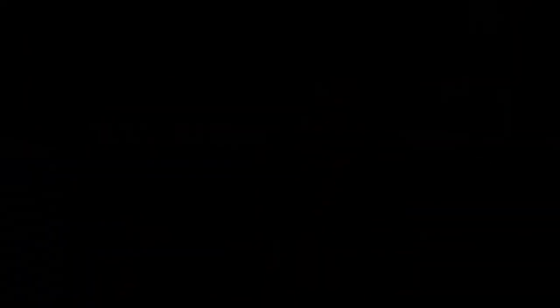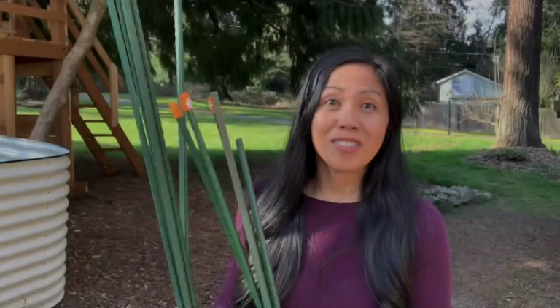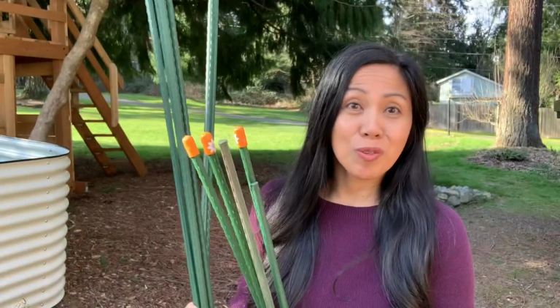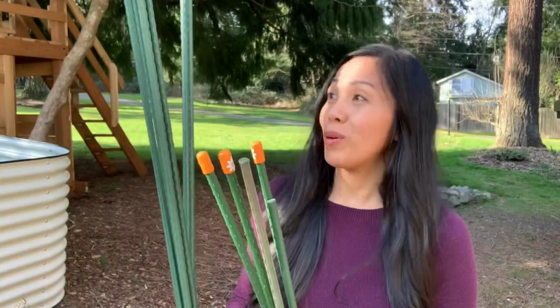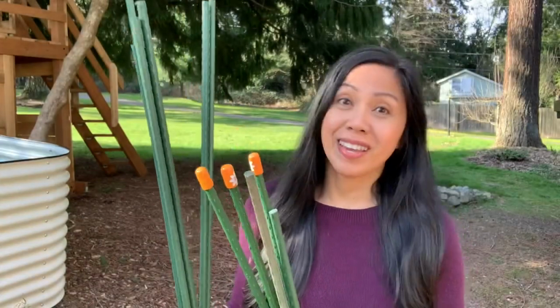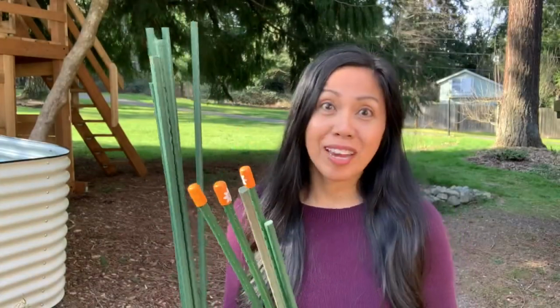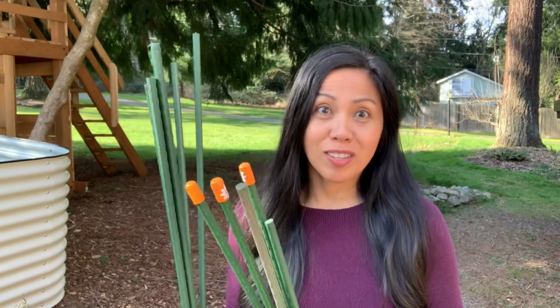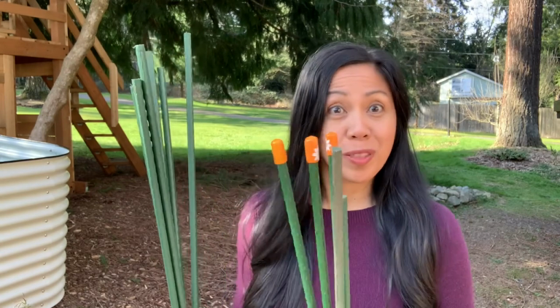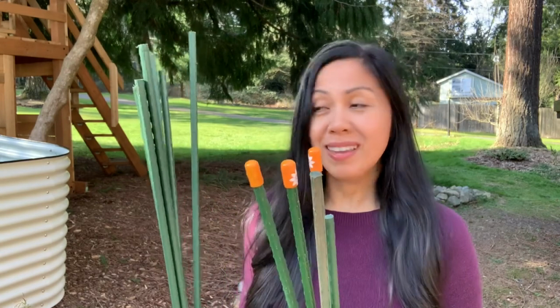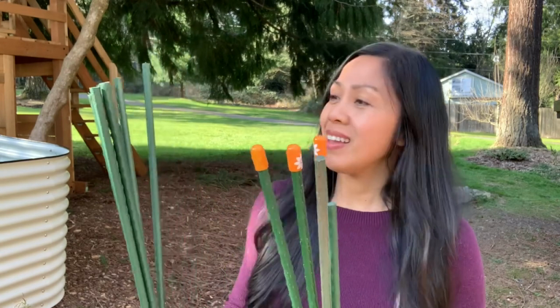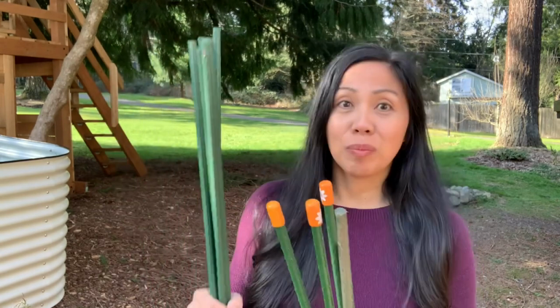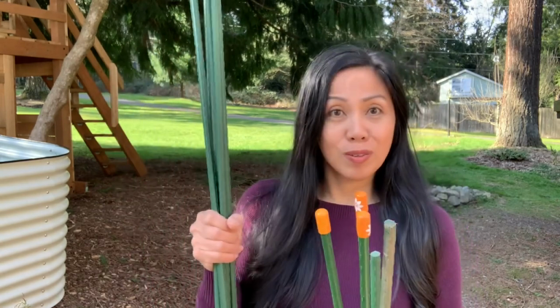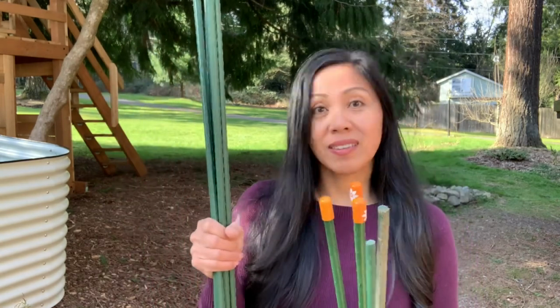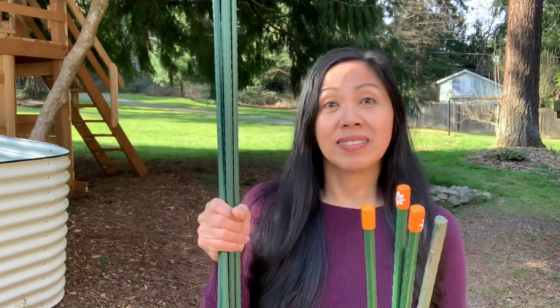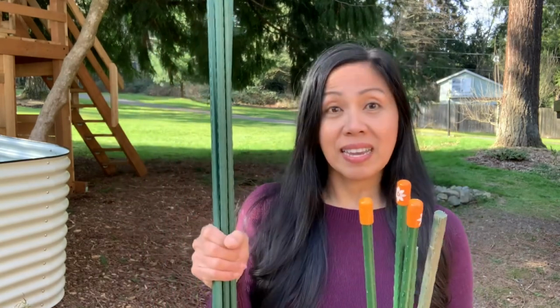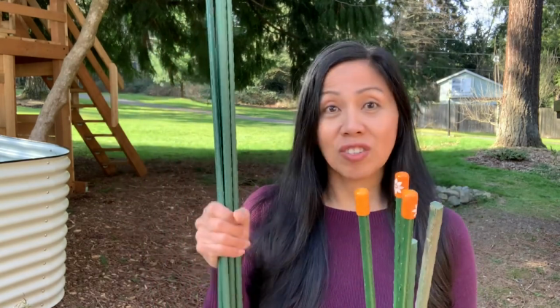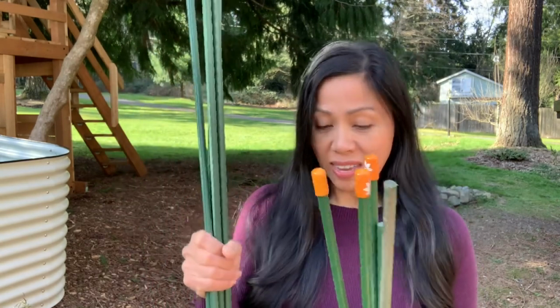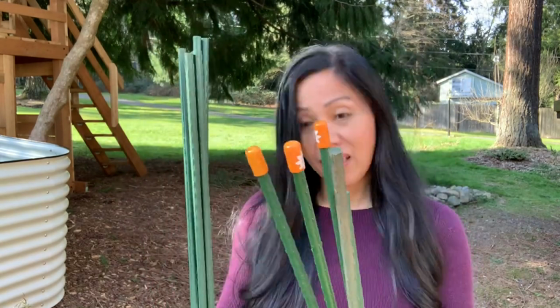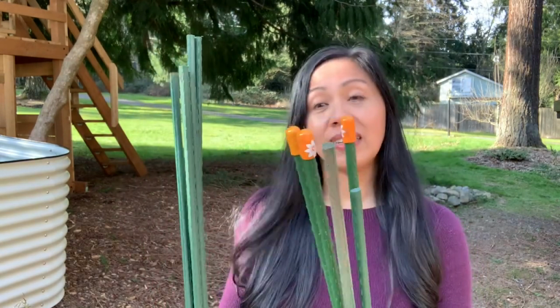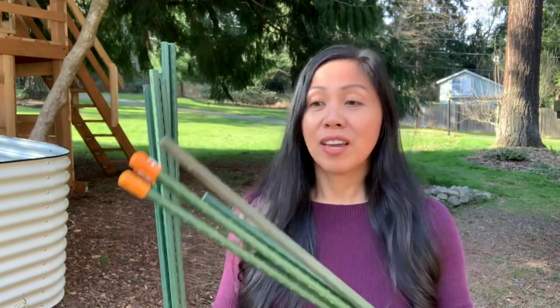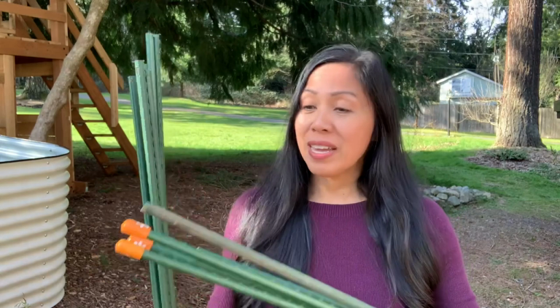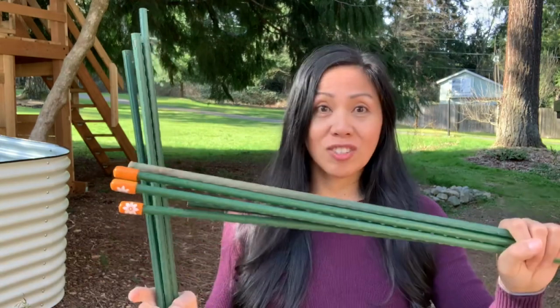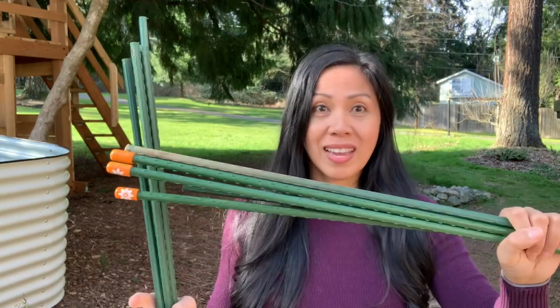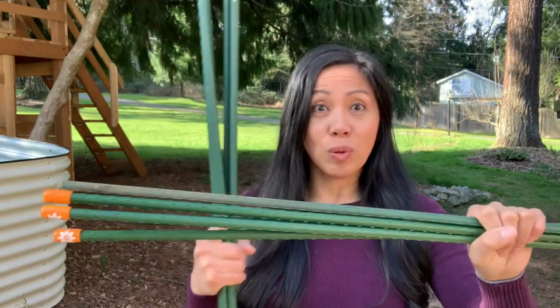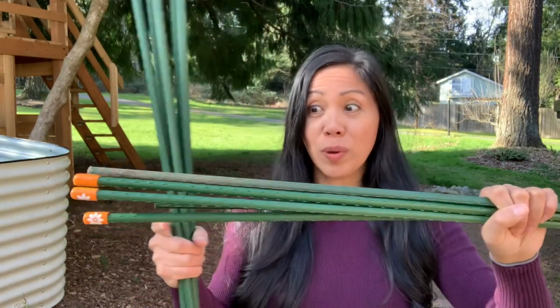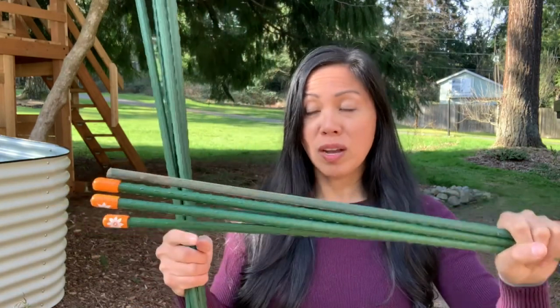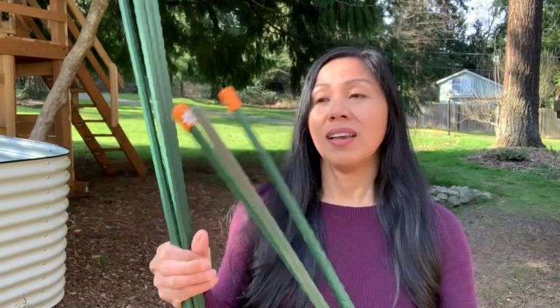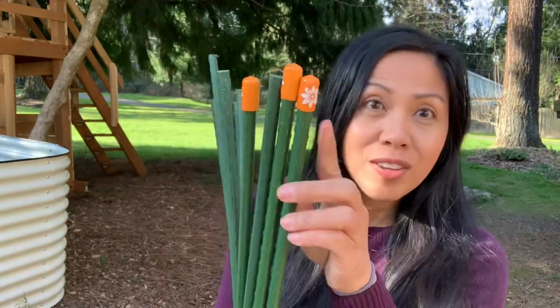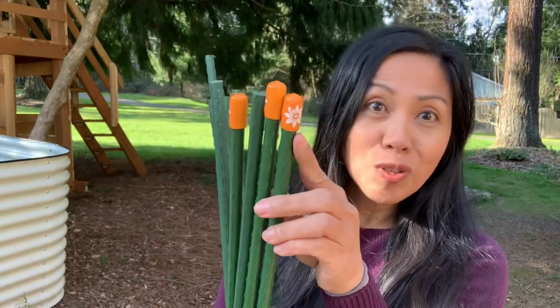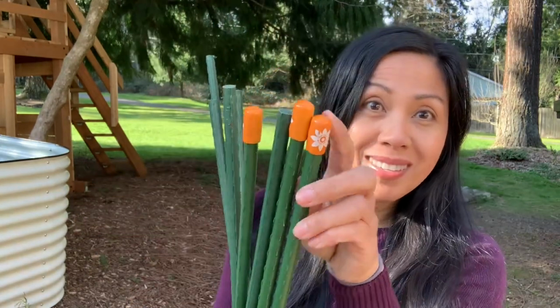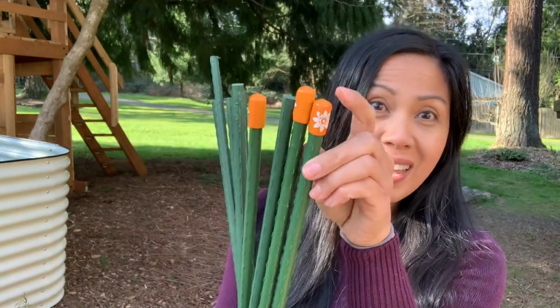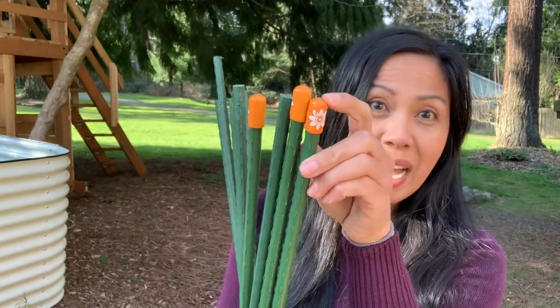So I'm going to be putting together a trellis for the peas. I'll be using these 60-inch stakes and 30-inch stakes that will be going across. You can also place safety end caps on them.